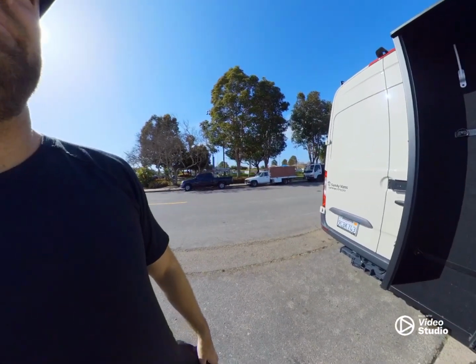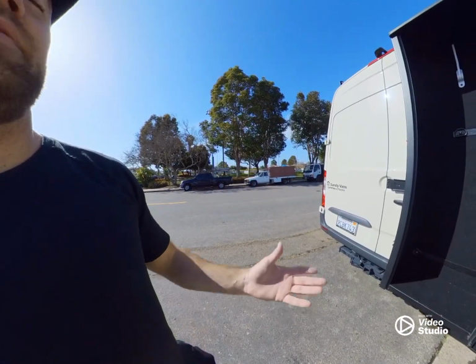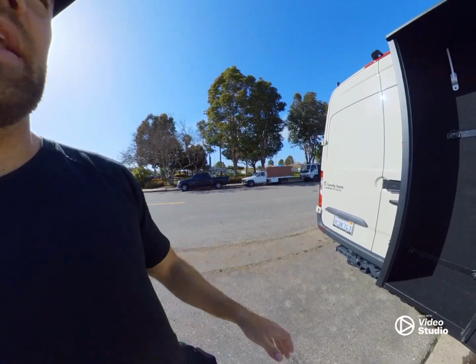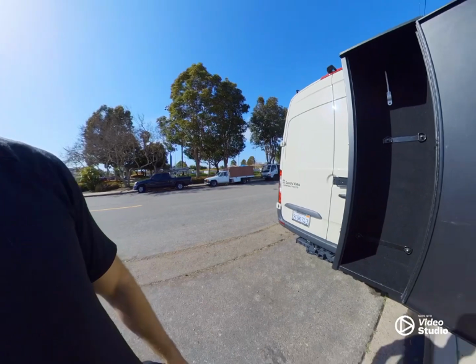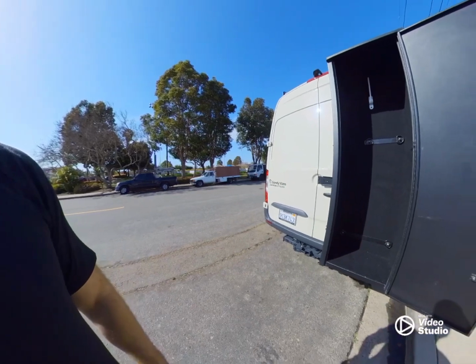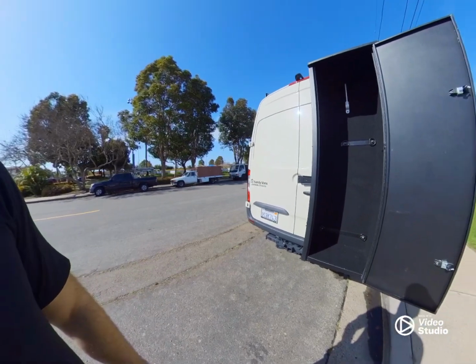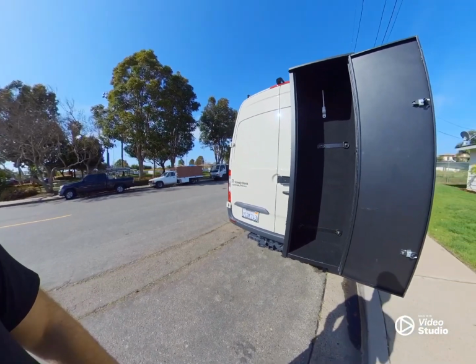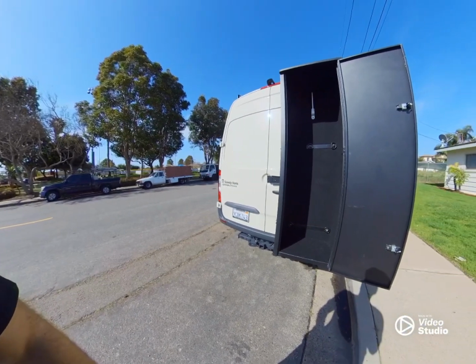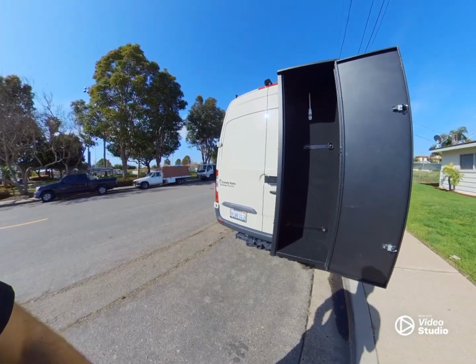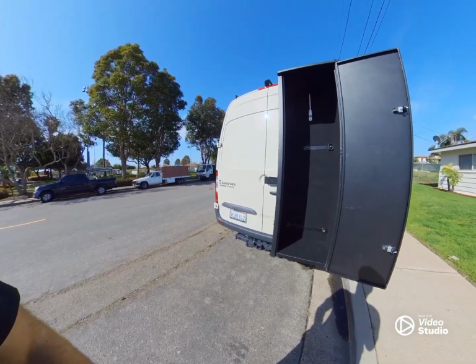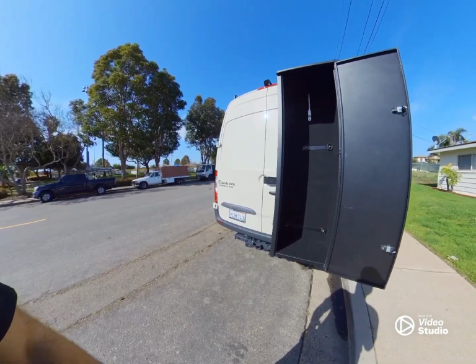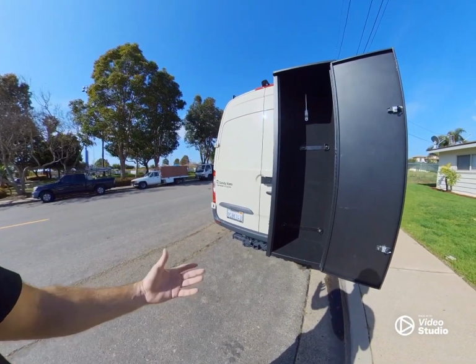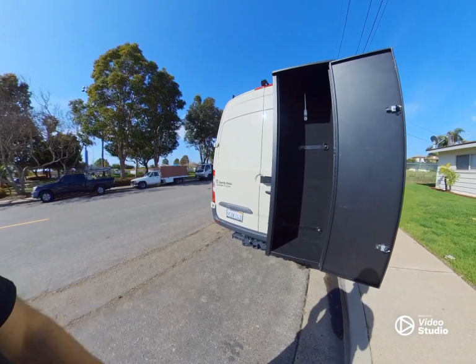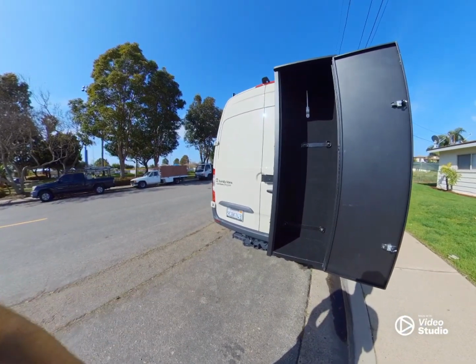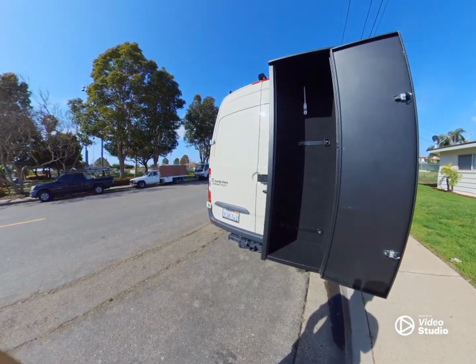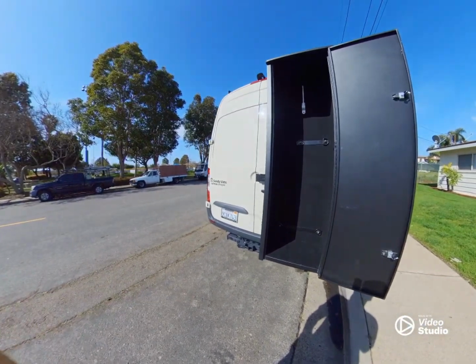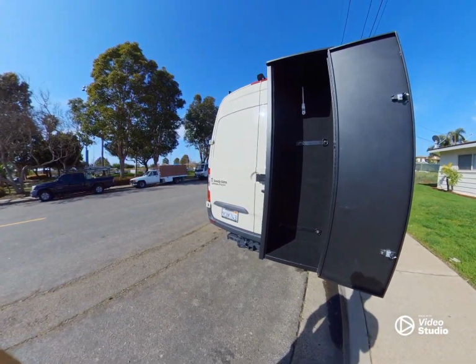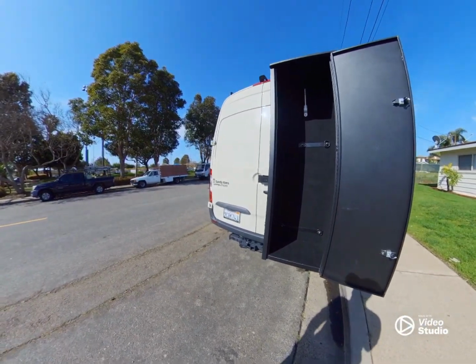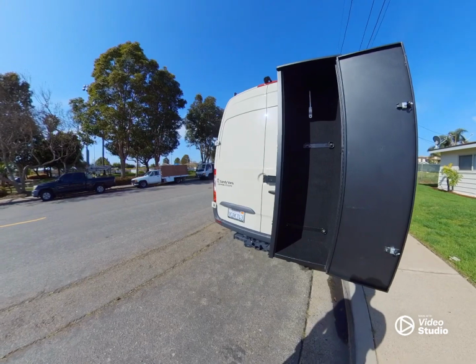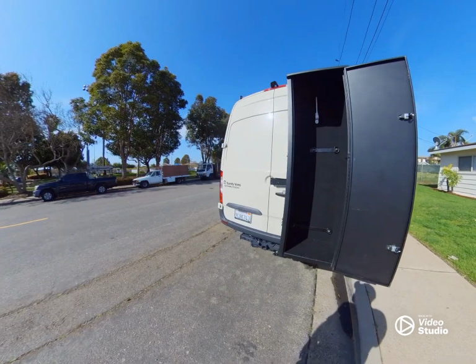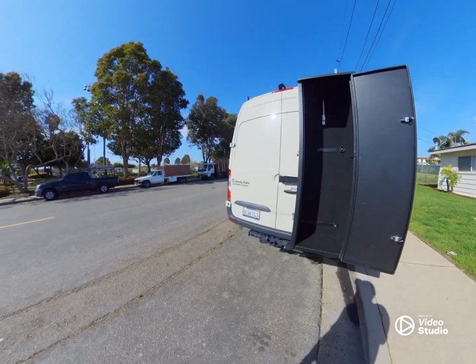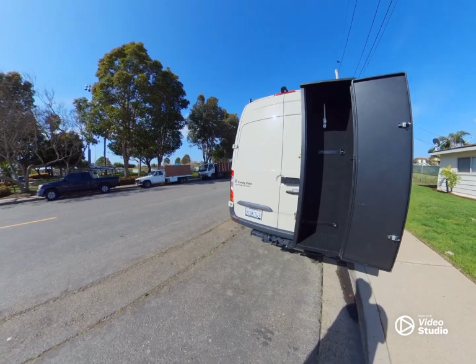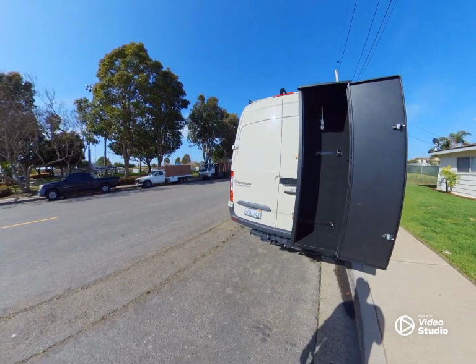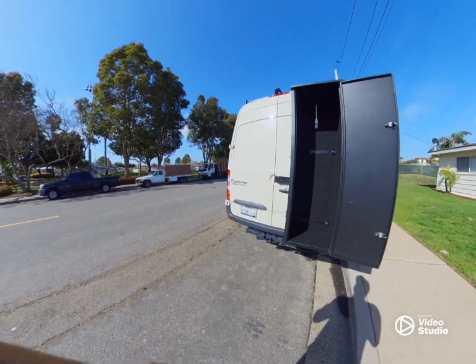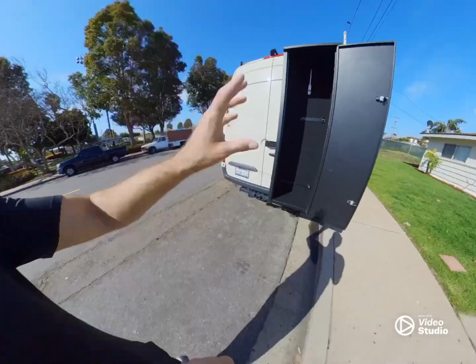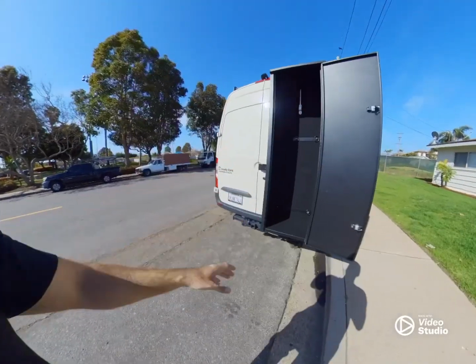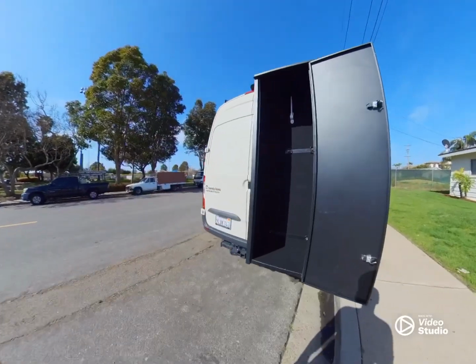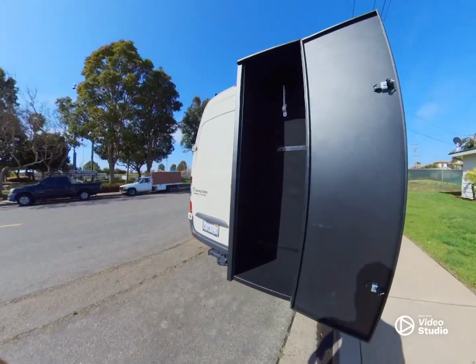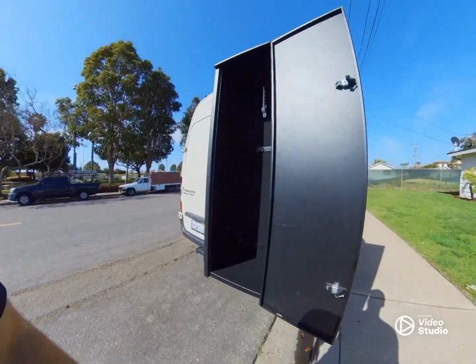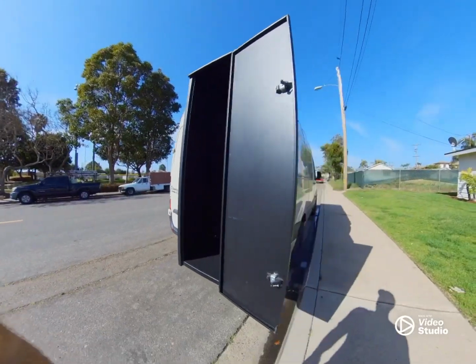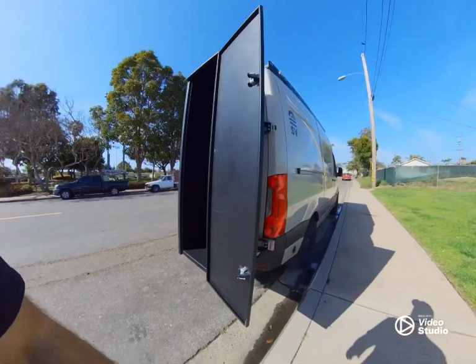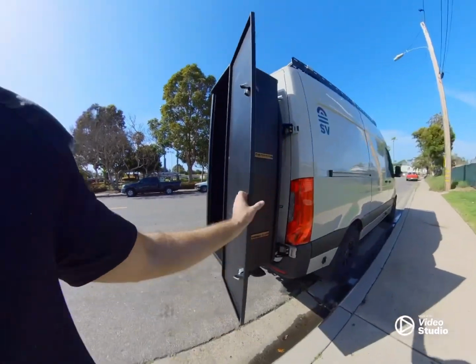I put skateboards, lots of wet gear — anything like if you're going to the beach and you don't want to bring your wet gear inside, this is where you want to put it.